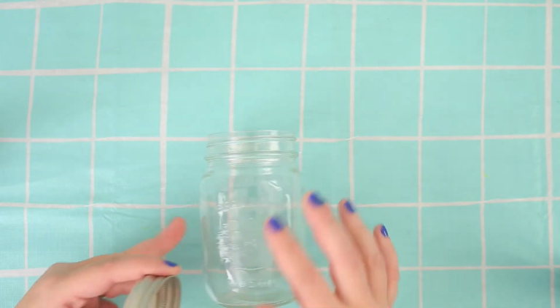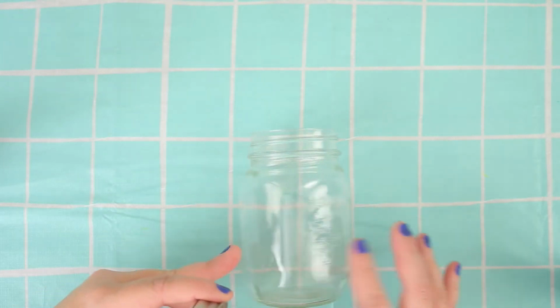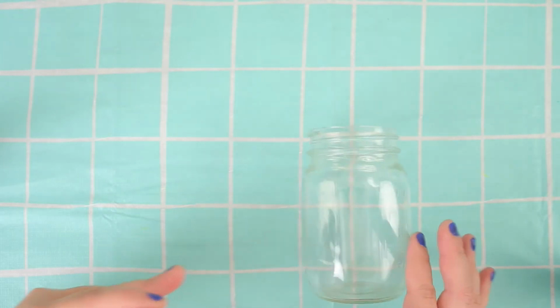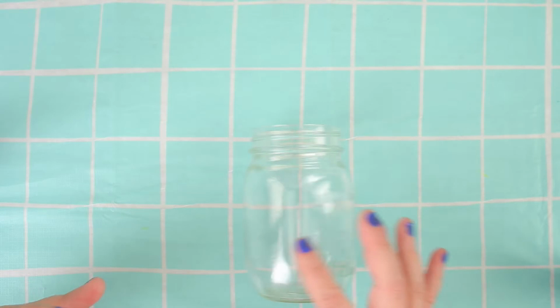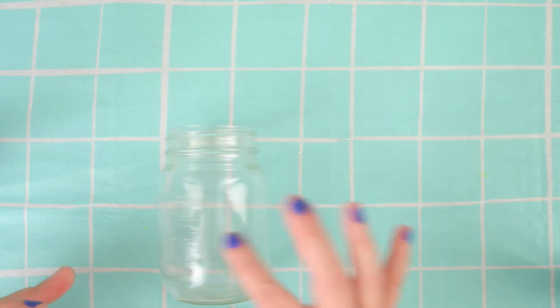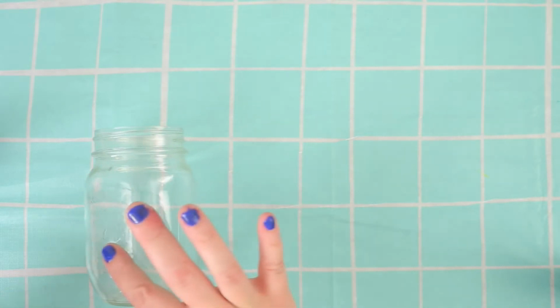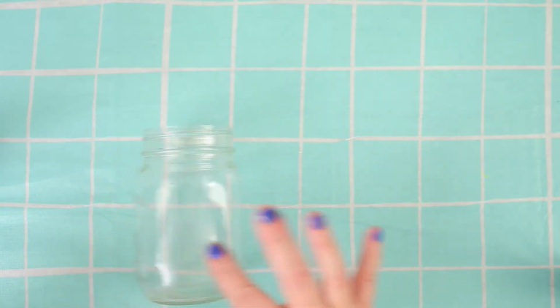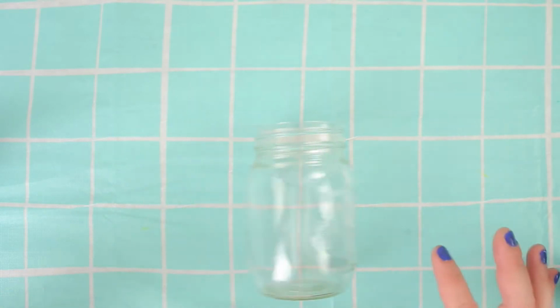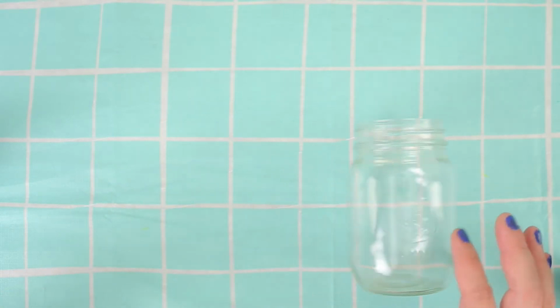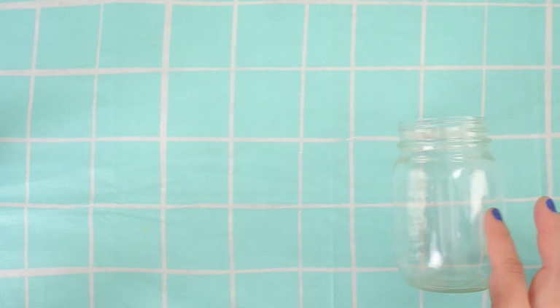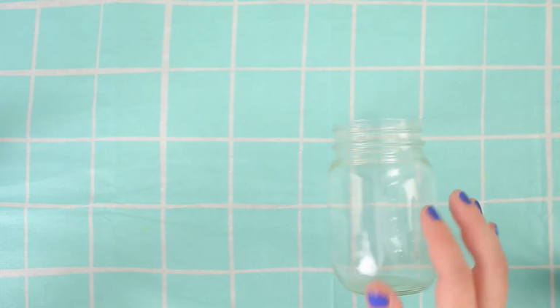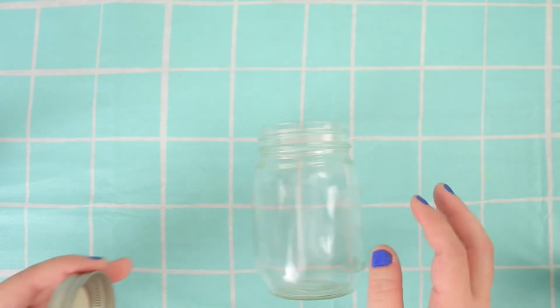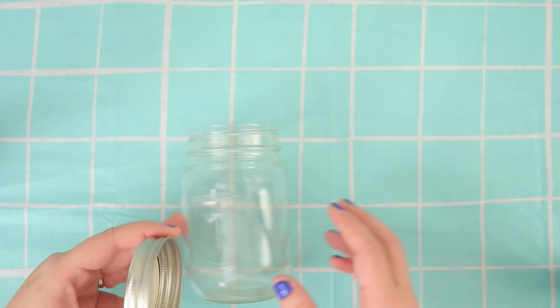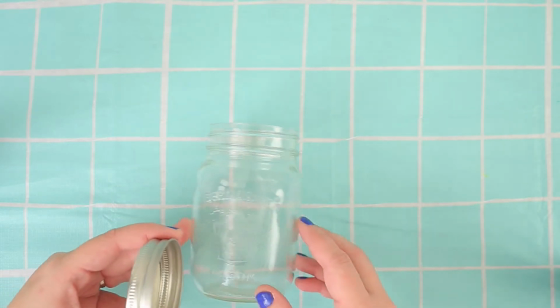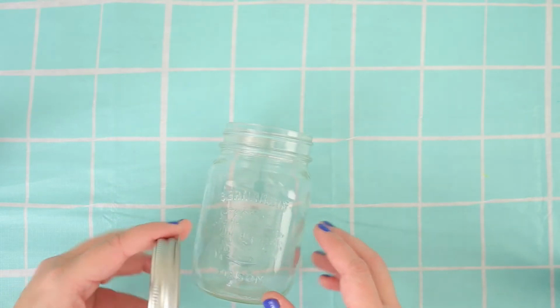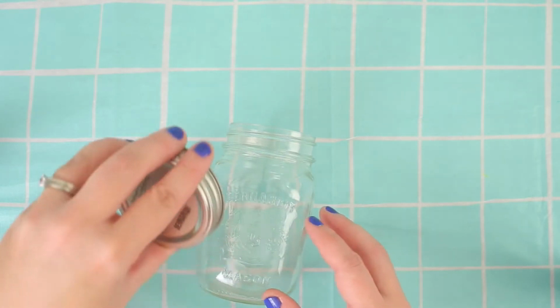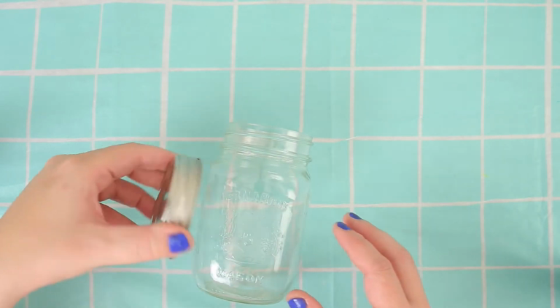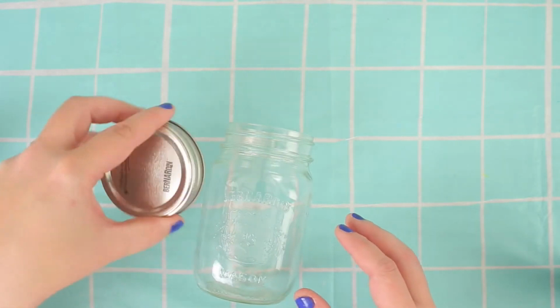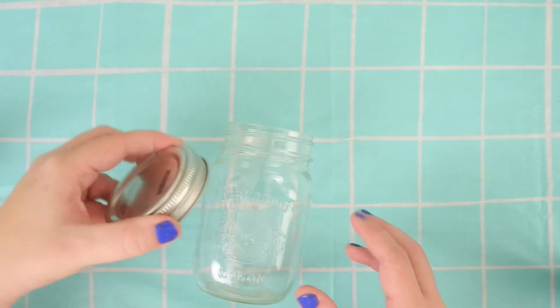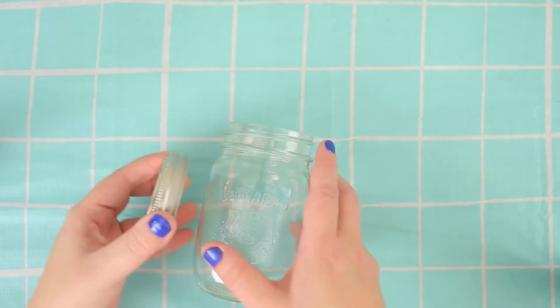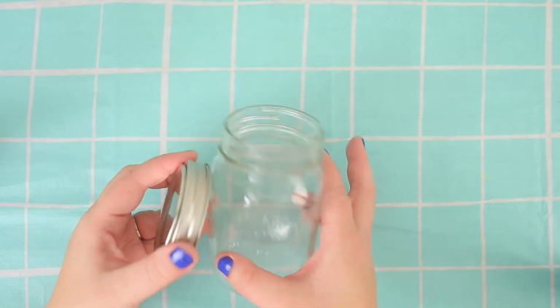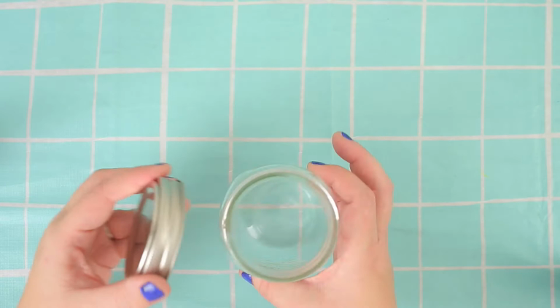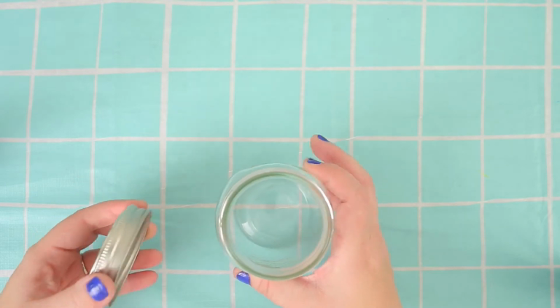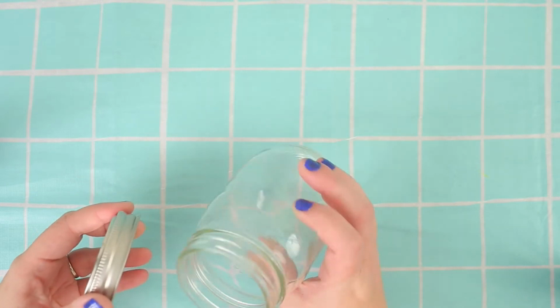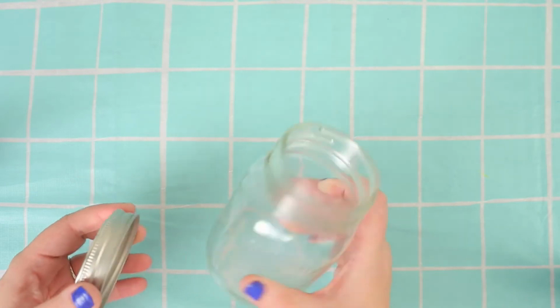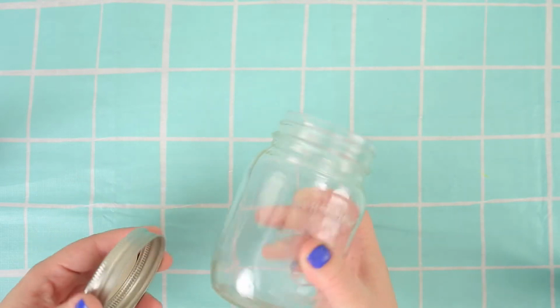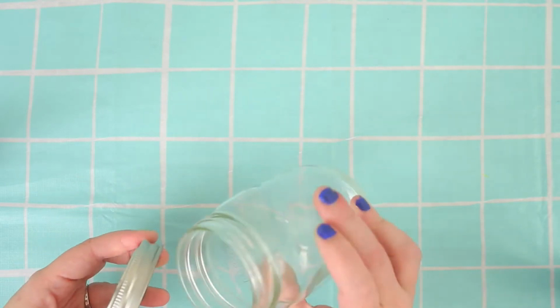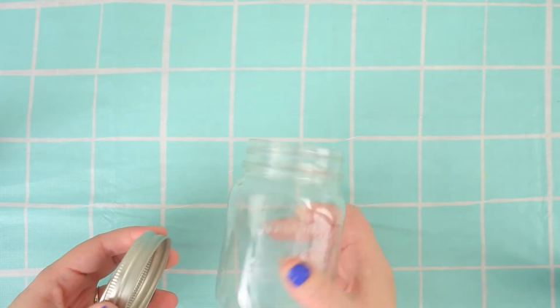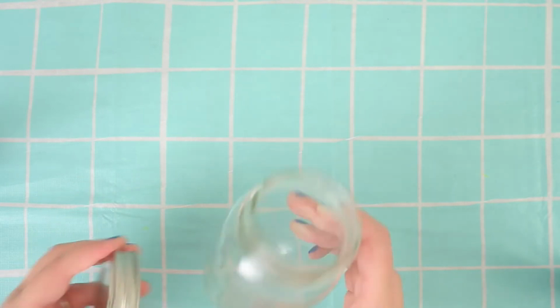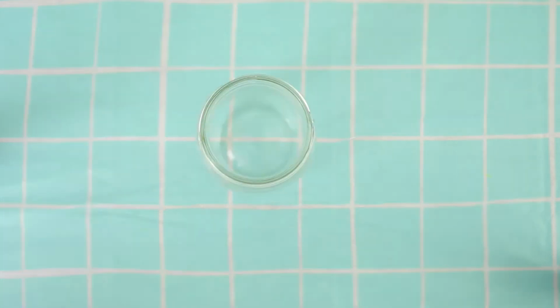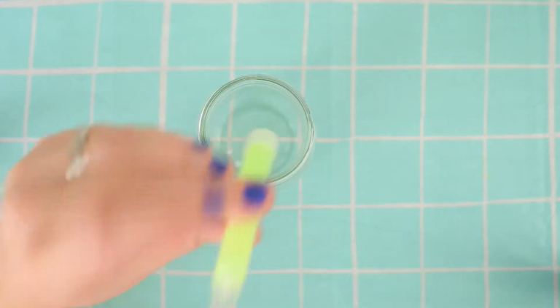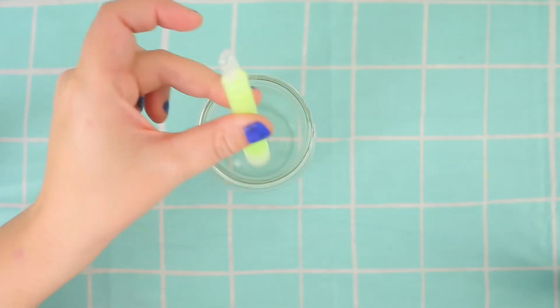The next thing is a mason jar or spaghetti sauce jar, pickle jar — anything you've got. And I've also got a lid.